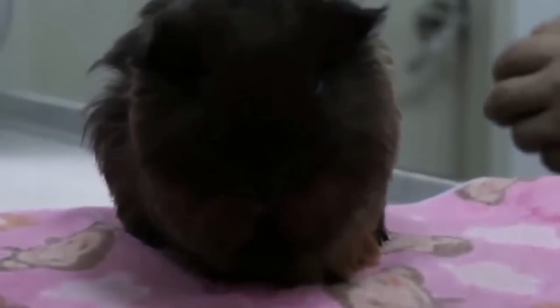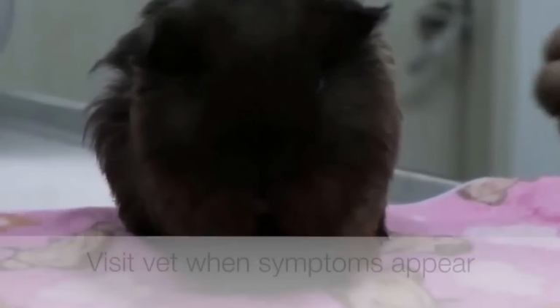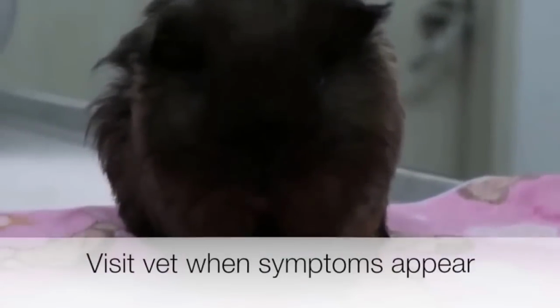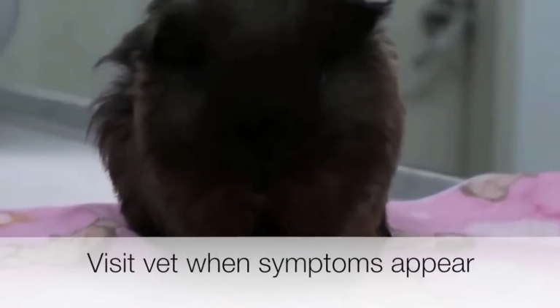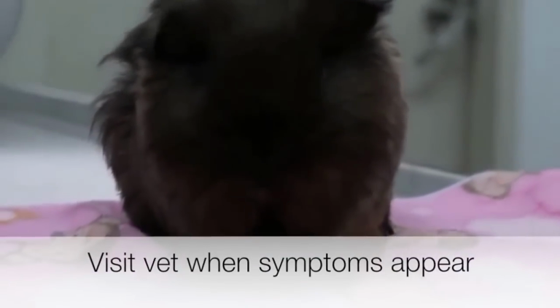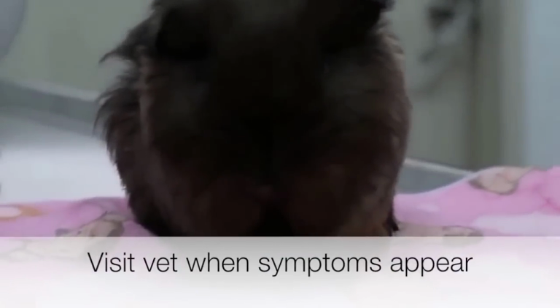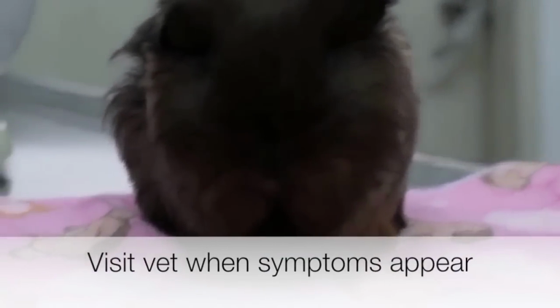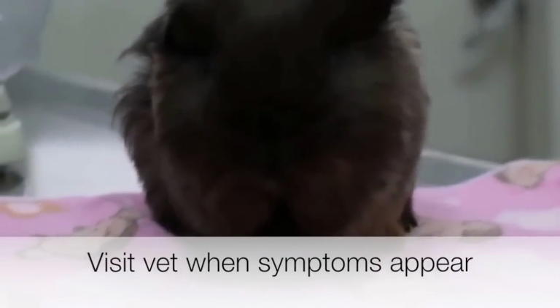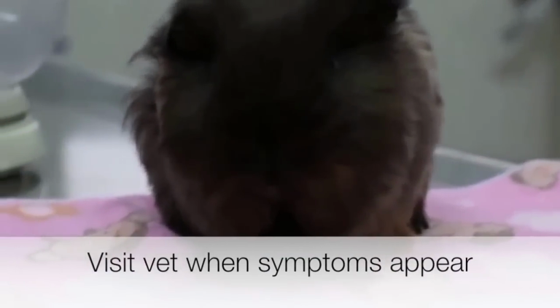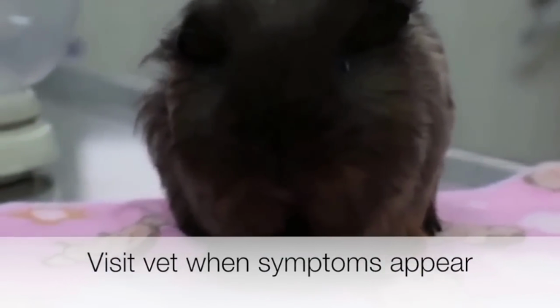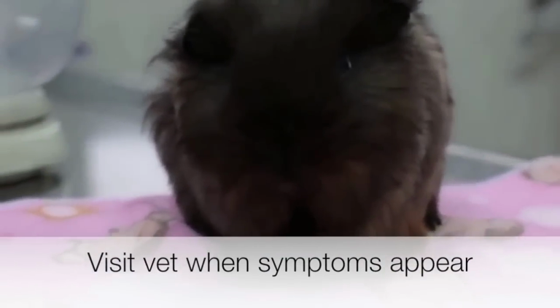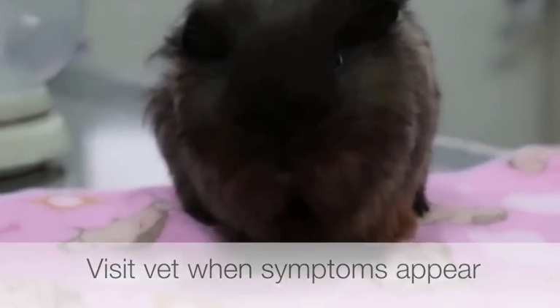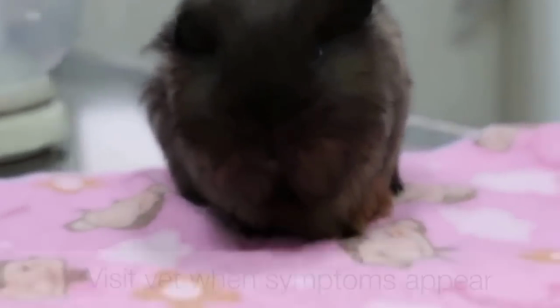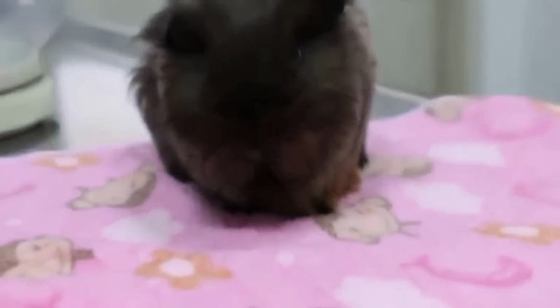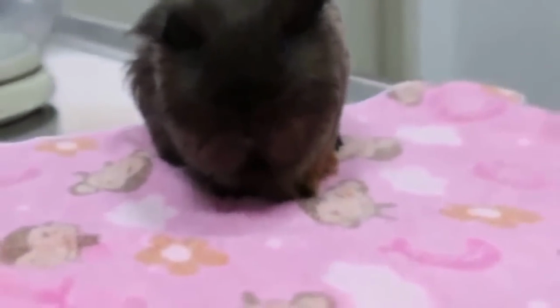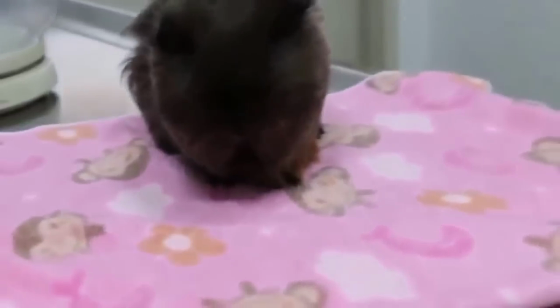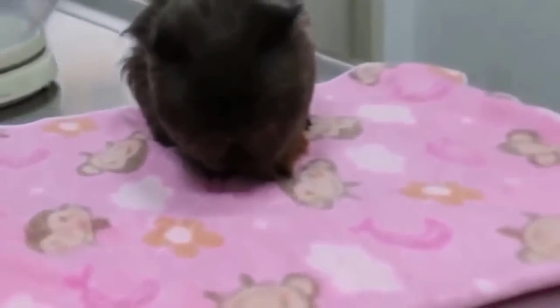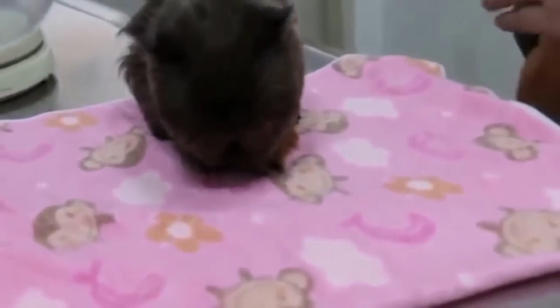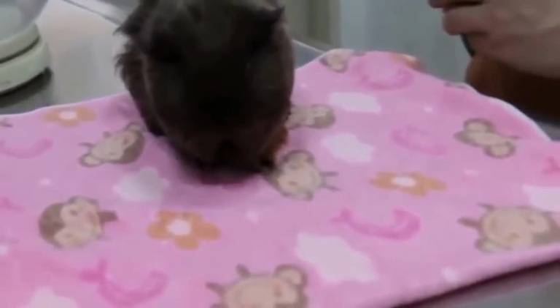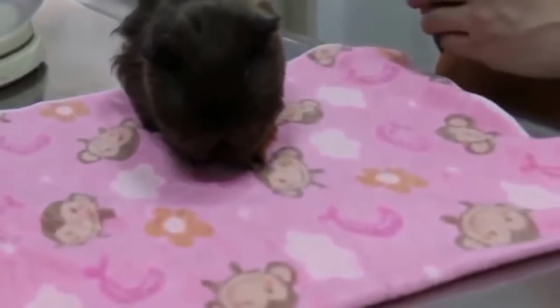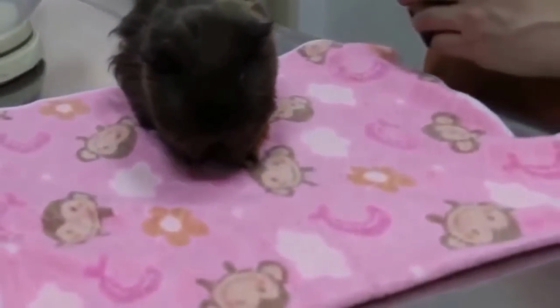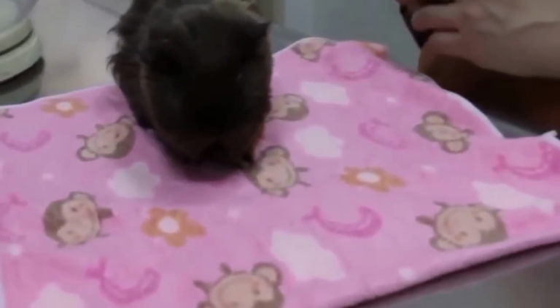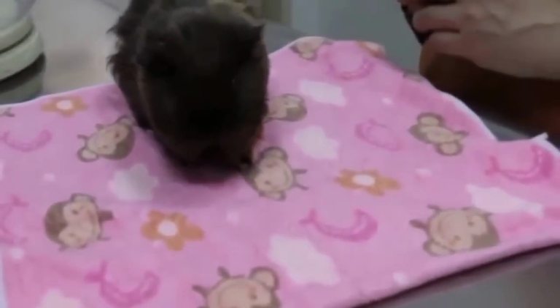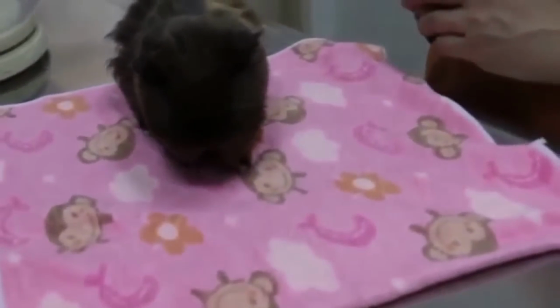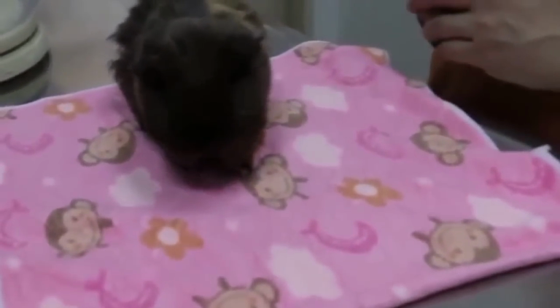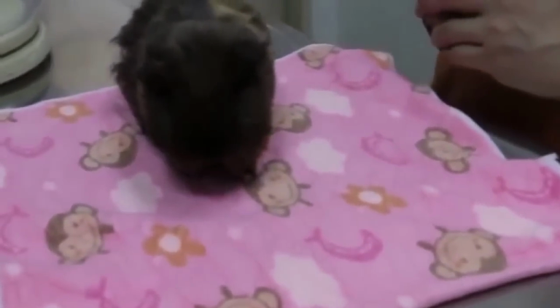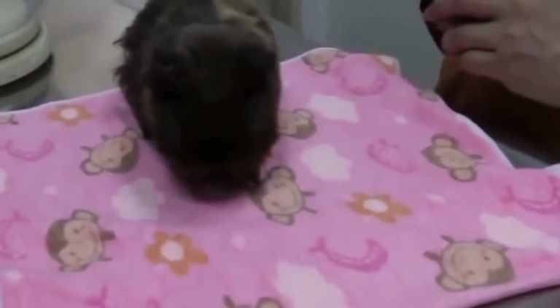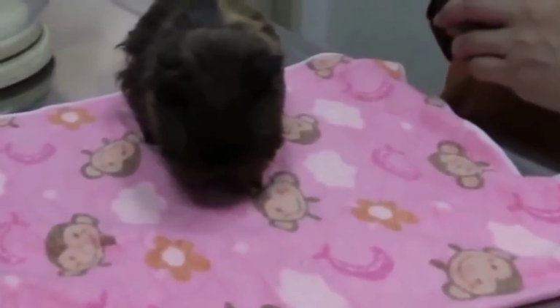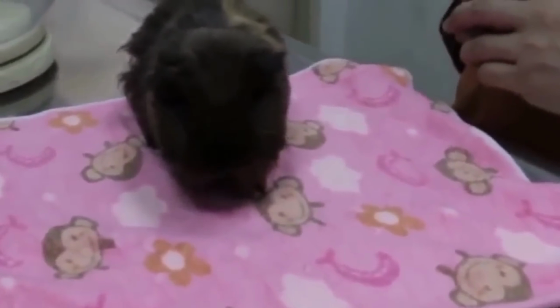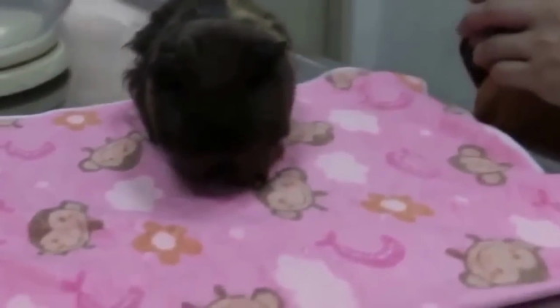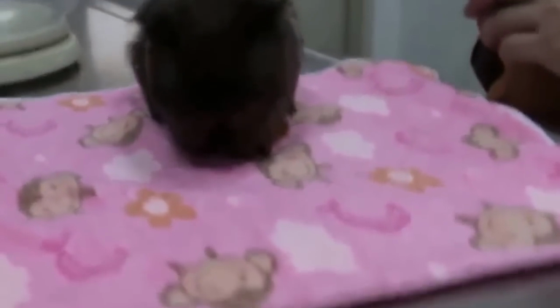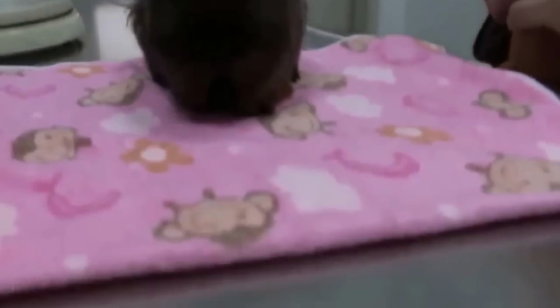When there are signs of ear infection, please visit your vet. He can prescribe ear drops to help you clean your guinea pig's ear and antibiotics to clear up the infection.